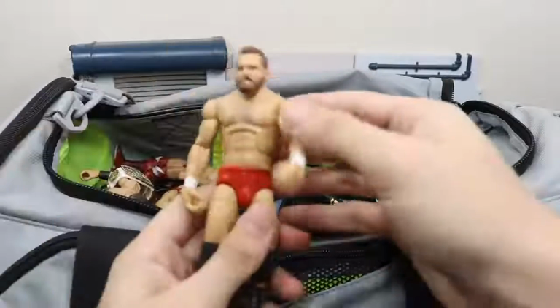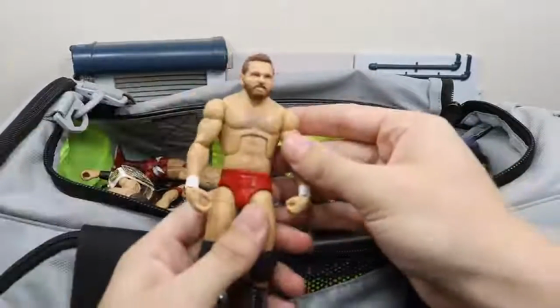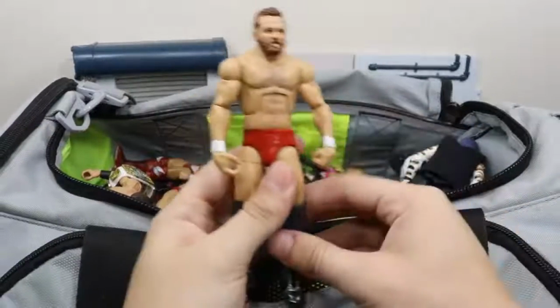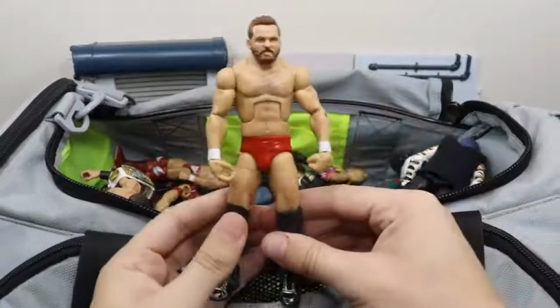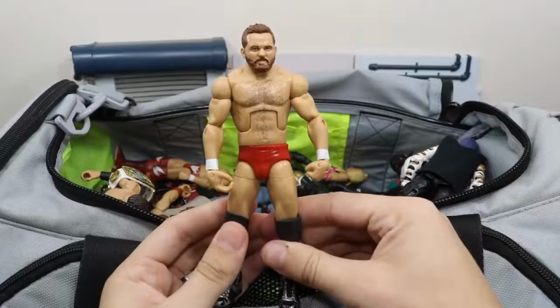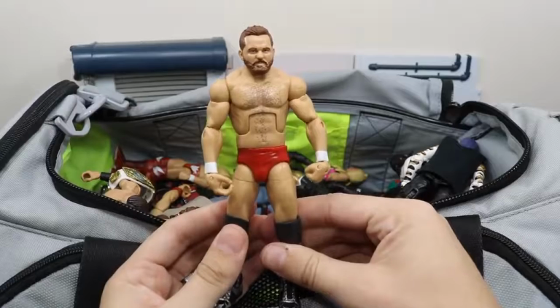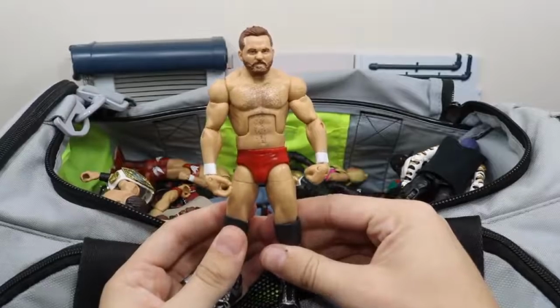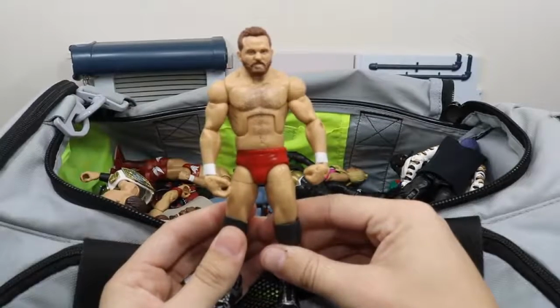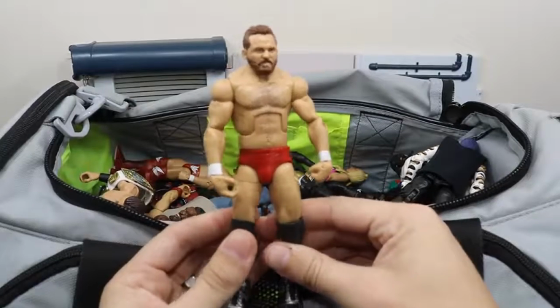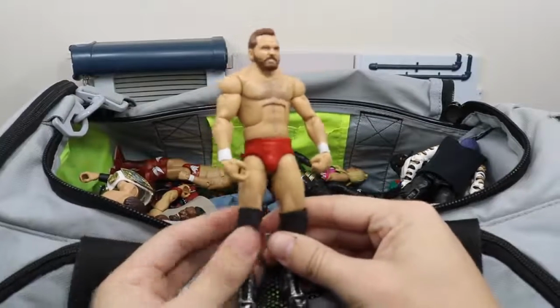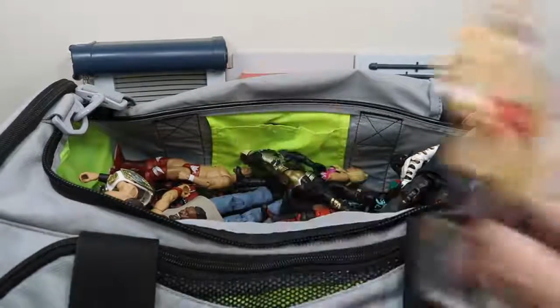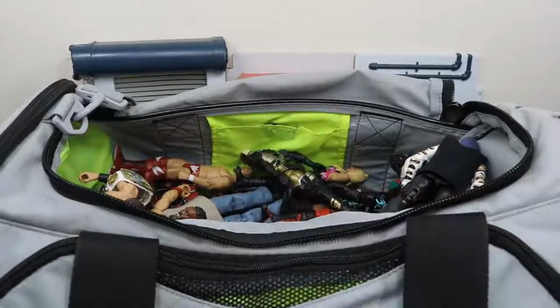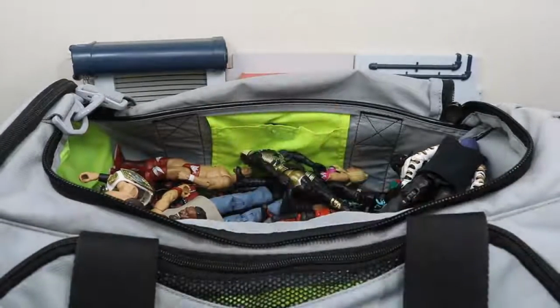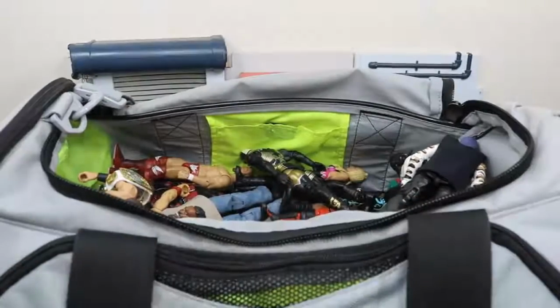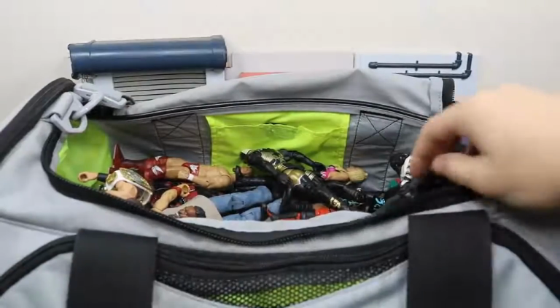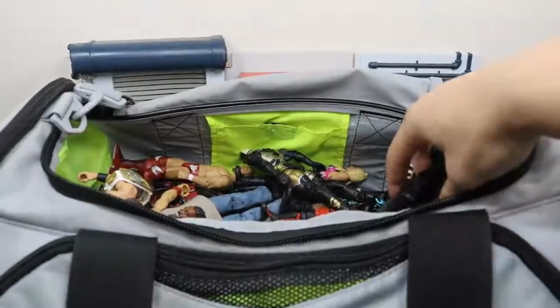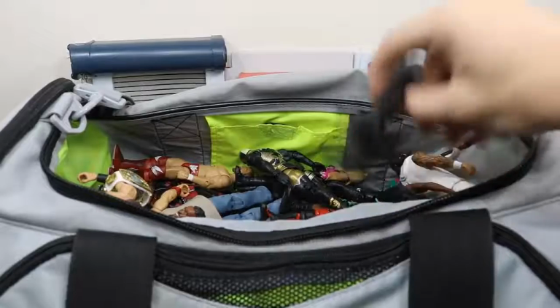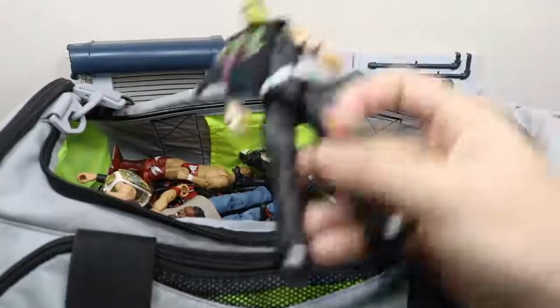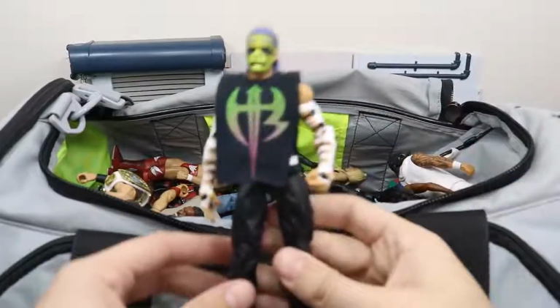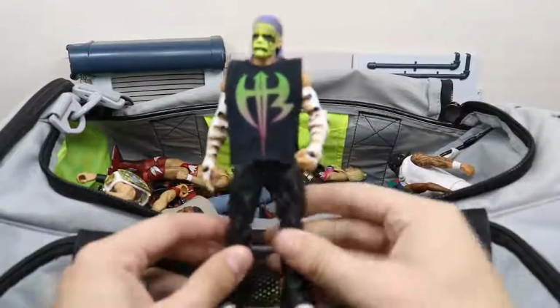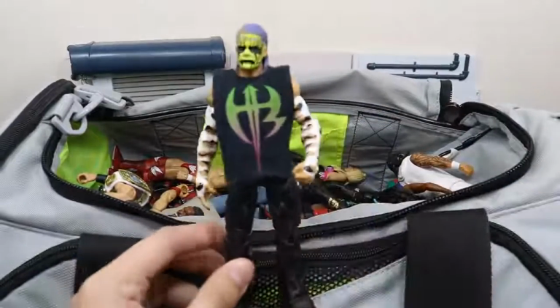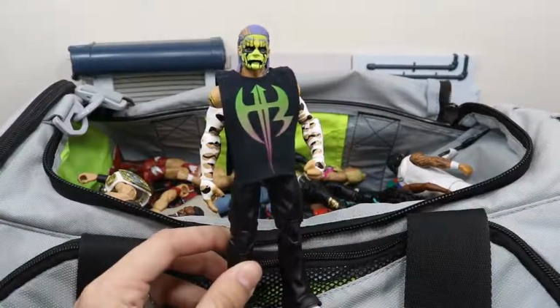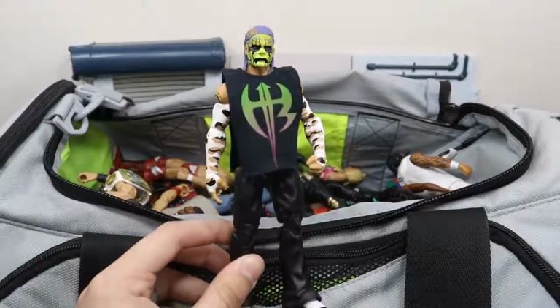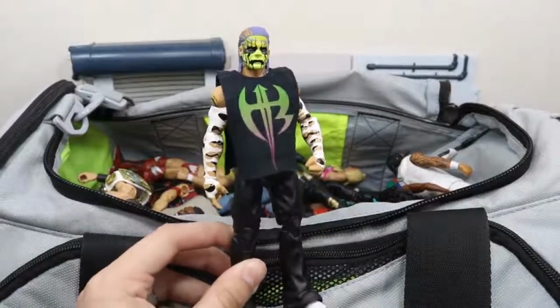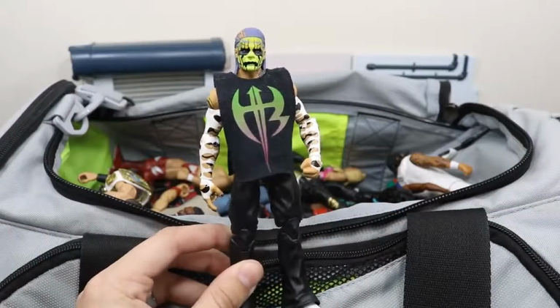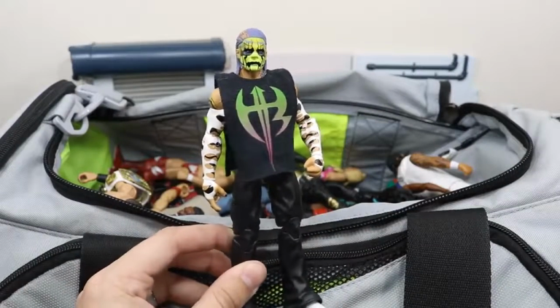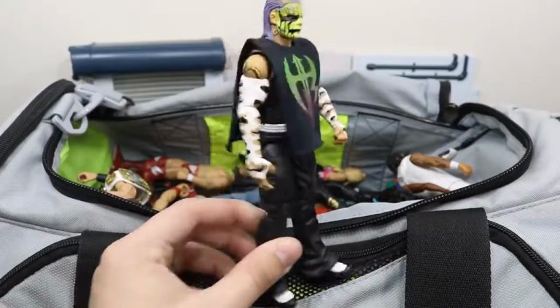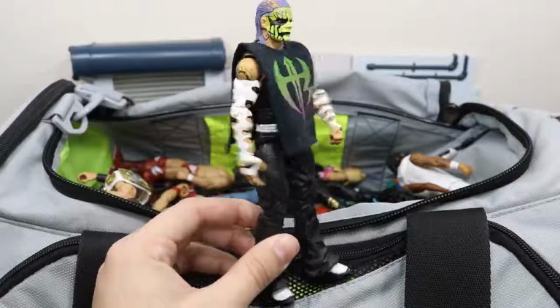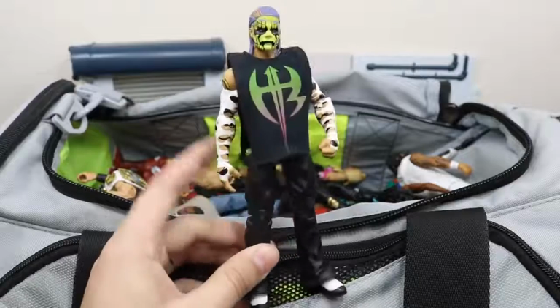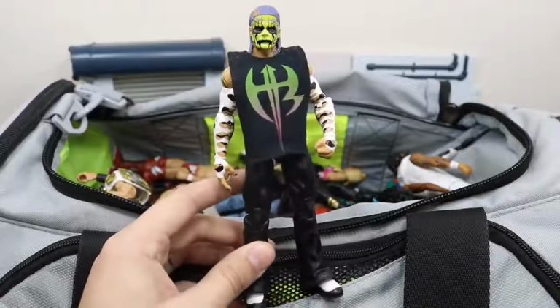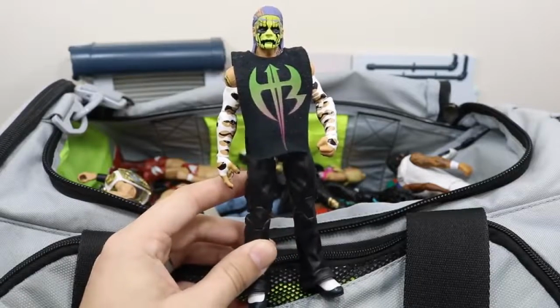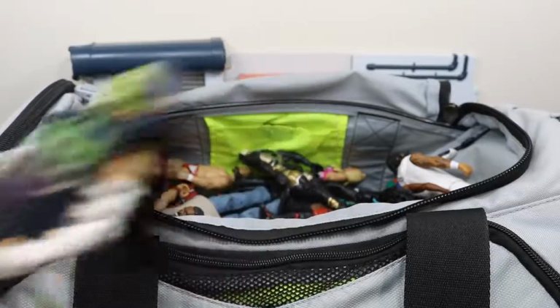Next we have this custom elite Dash Wilder, the other half of The Revival. Next up we have this beautiful Entrance Greats Jeff Hardy figure, which I am still so psyched we are getting. I have a custom shirt thrown on there as well.